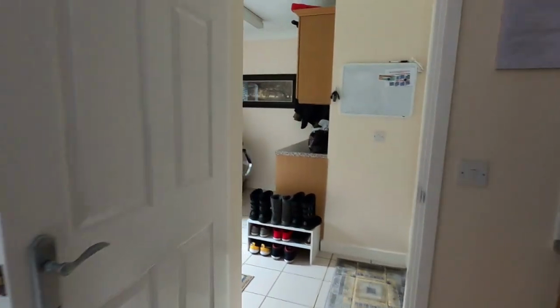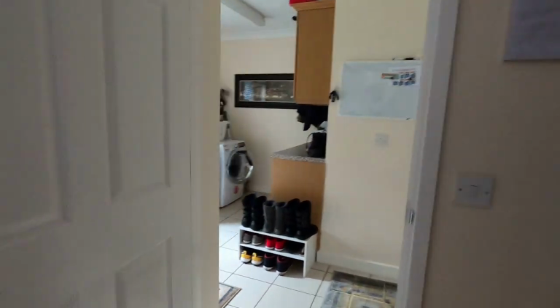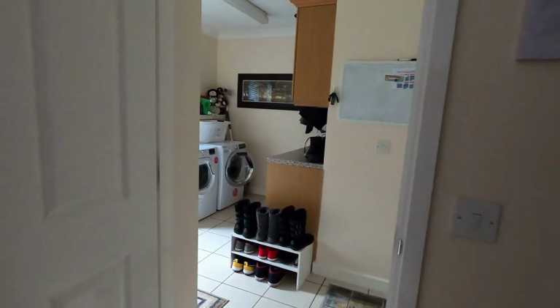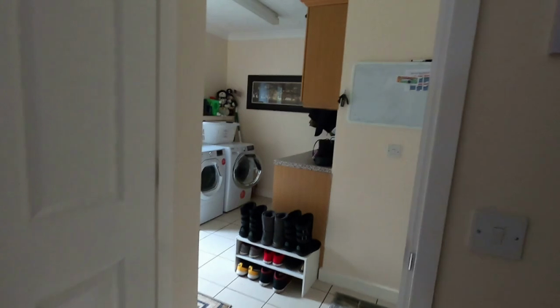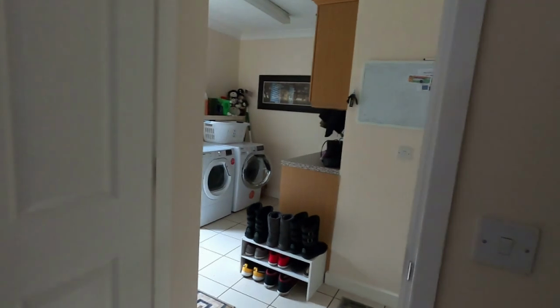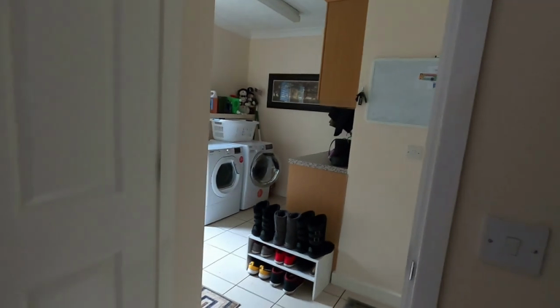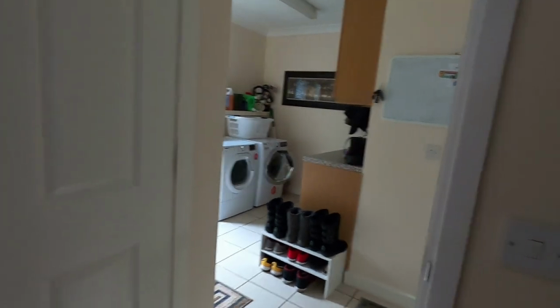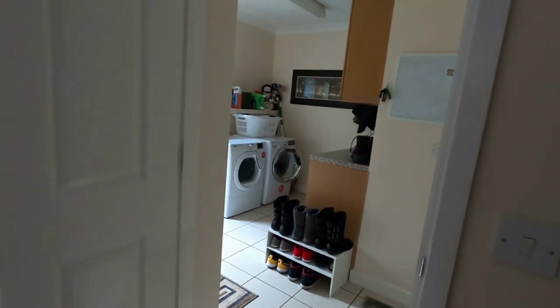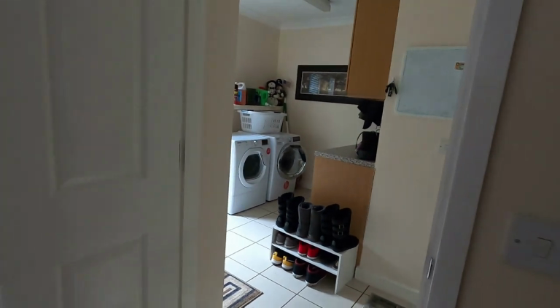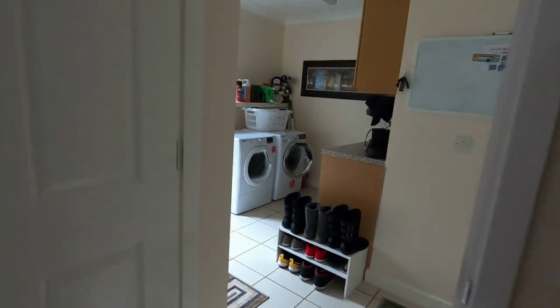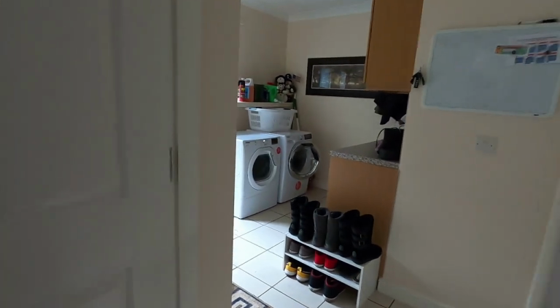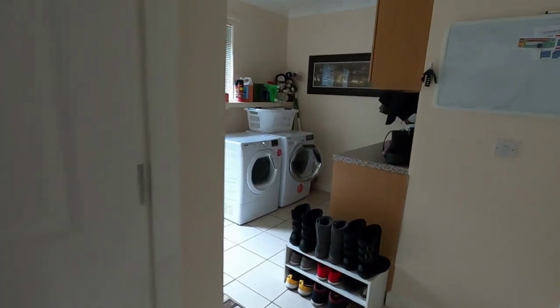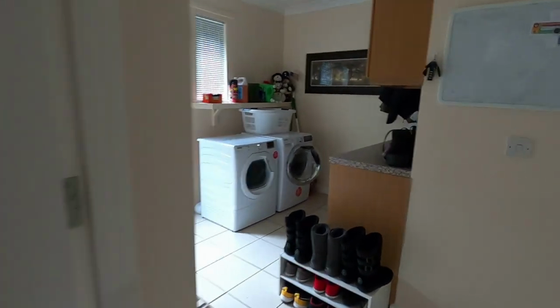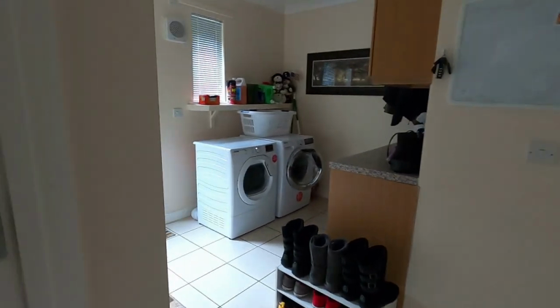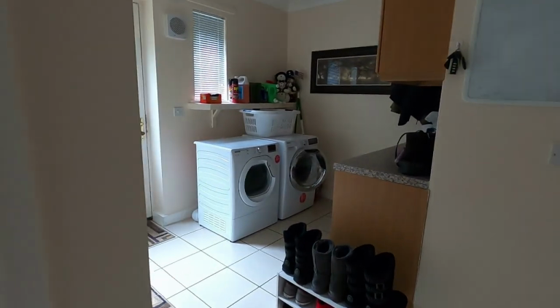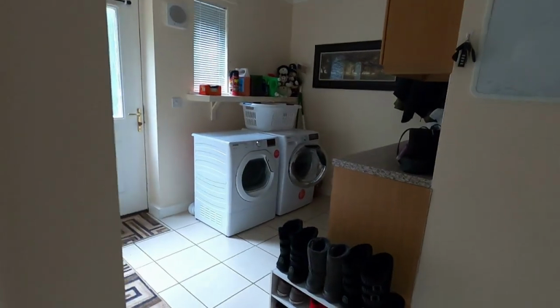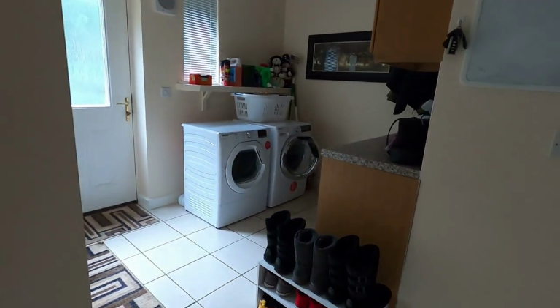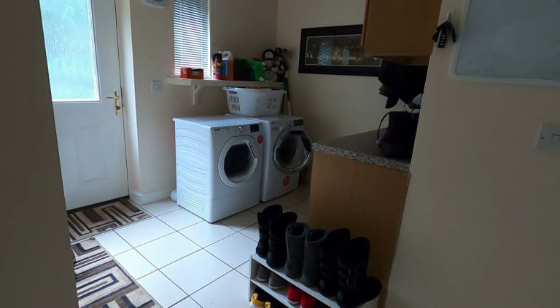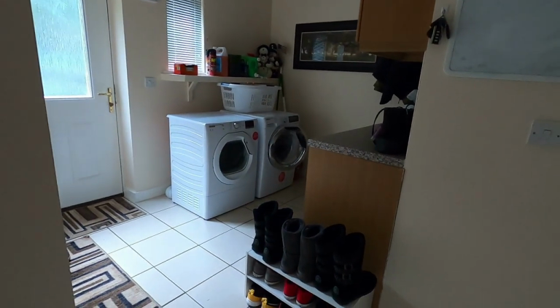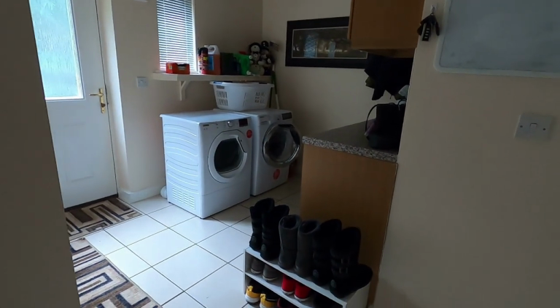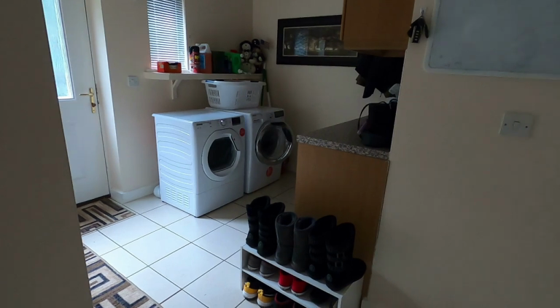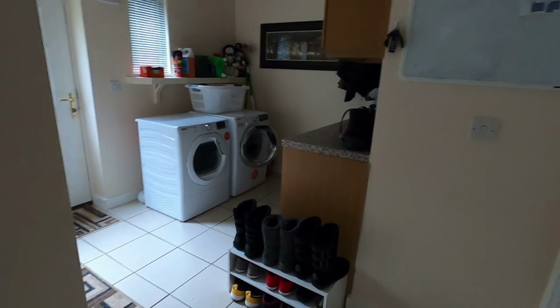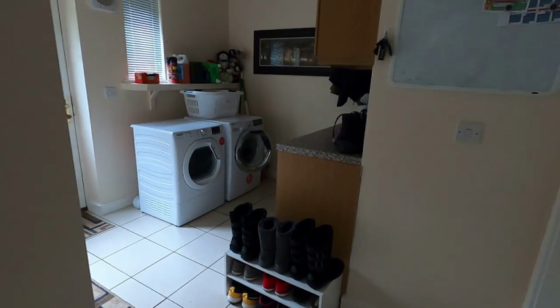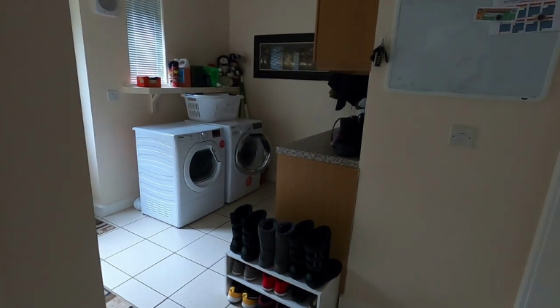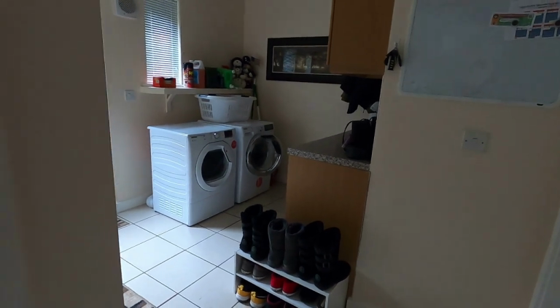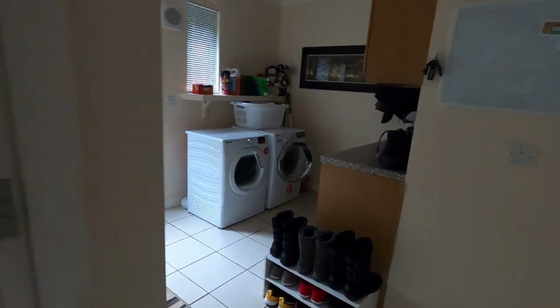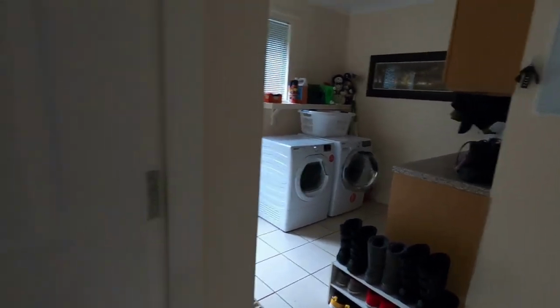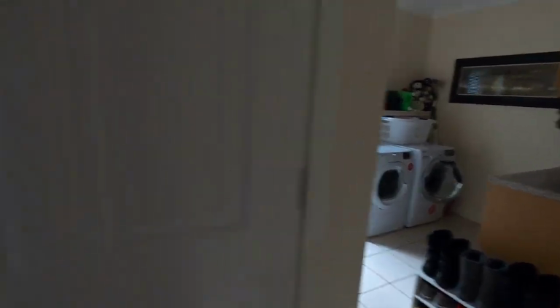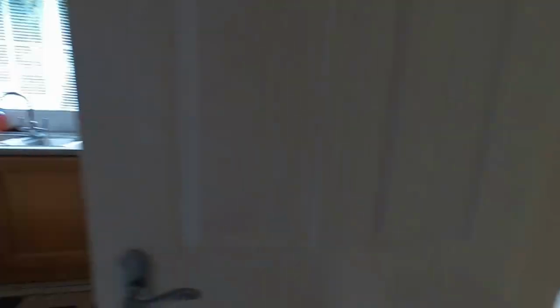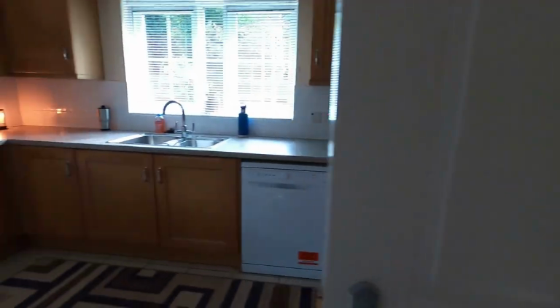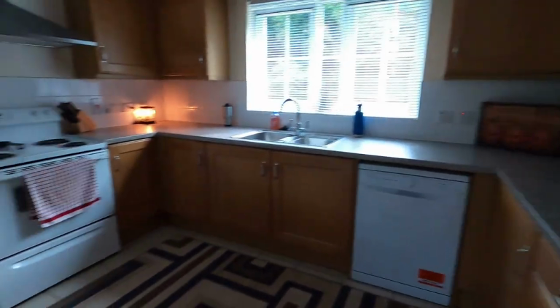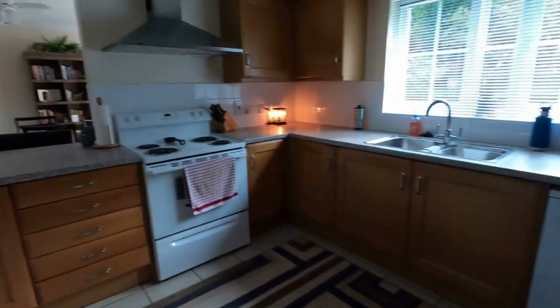Laundry room — we already have a different washer and dryer because our other ones didn't work right, had to replace them. But they're still baby ones; British washer-dryers are tiny.